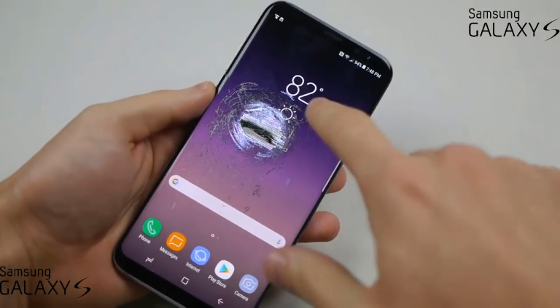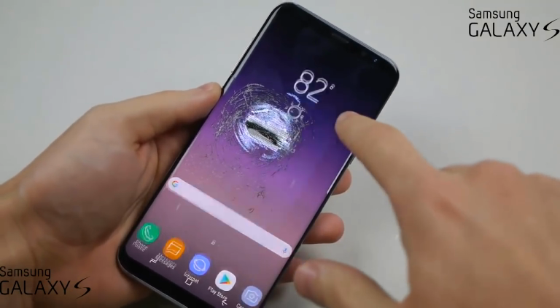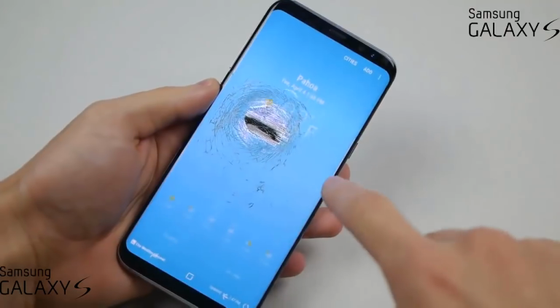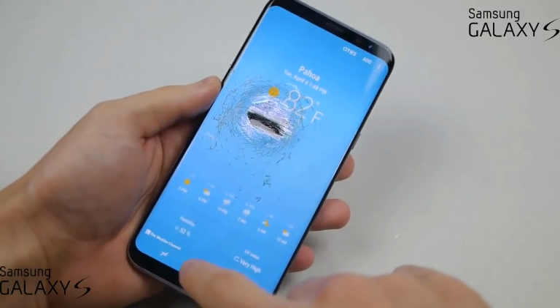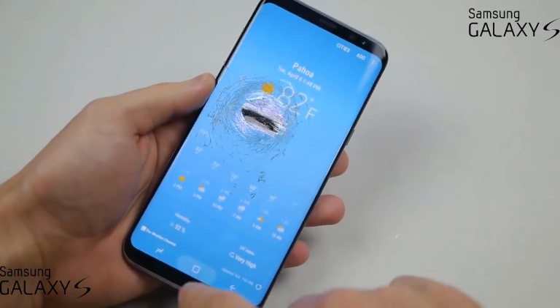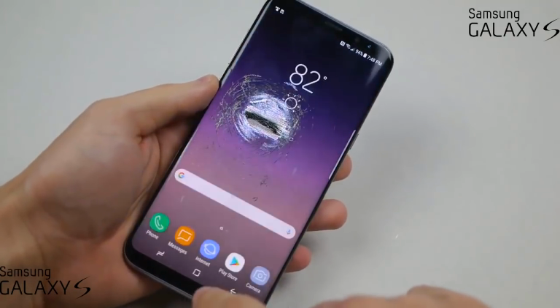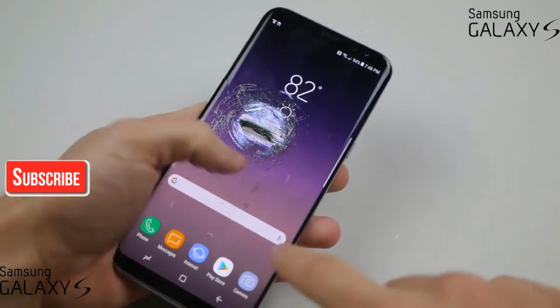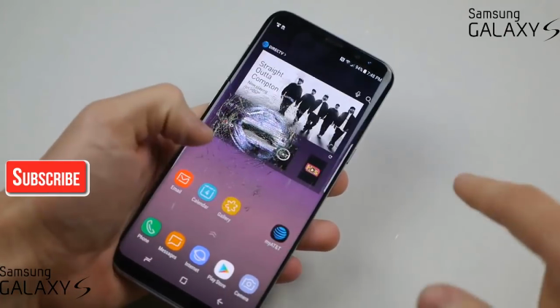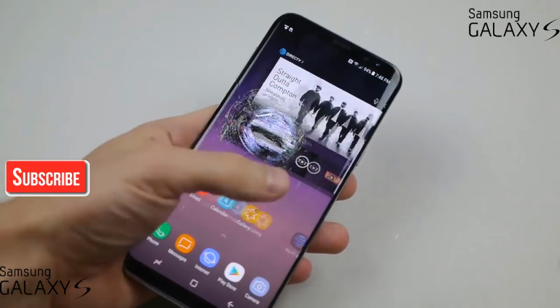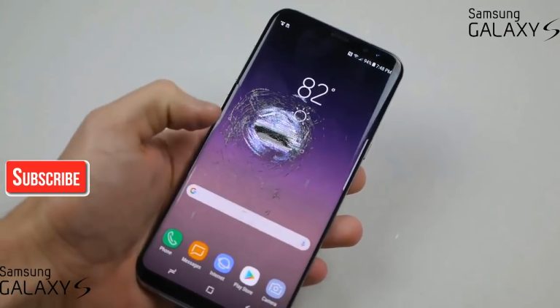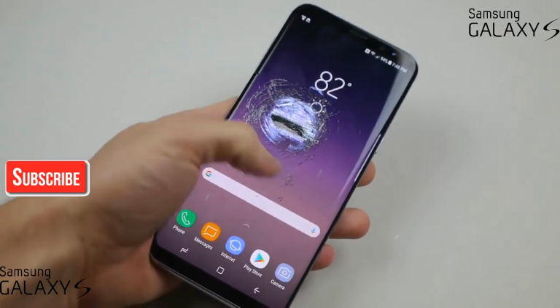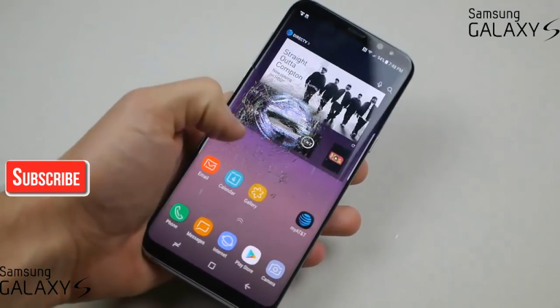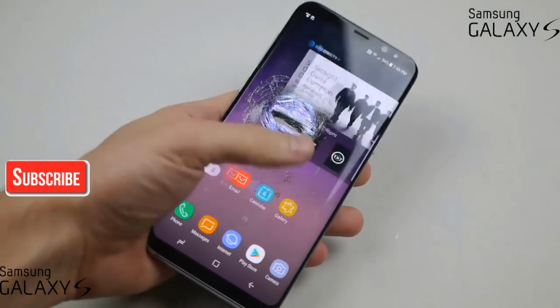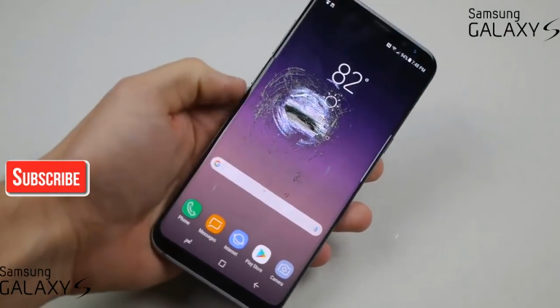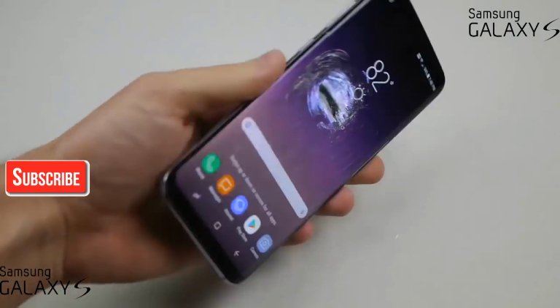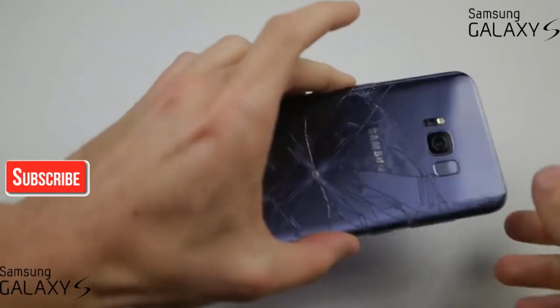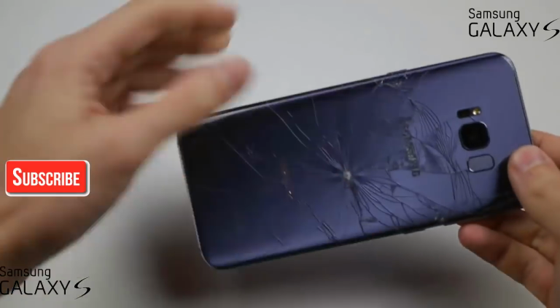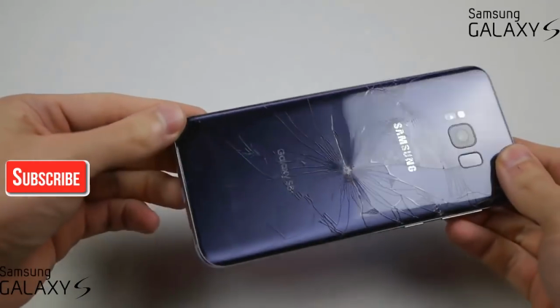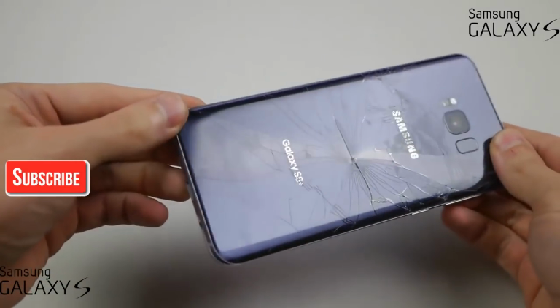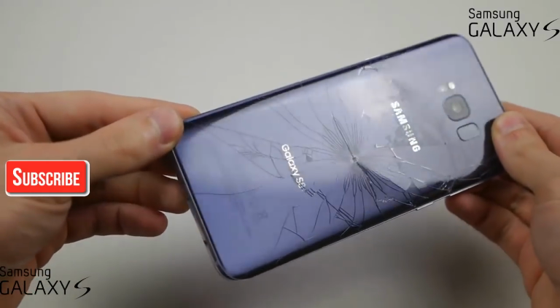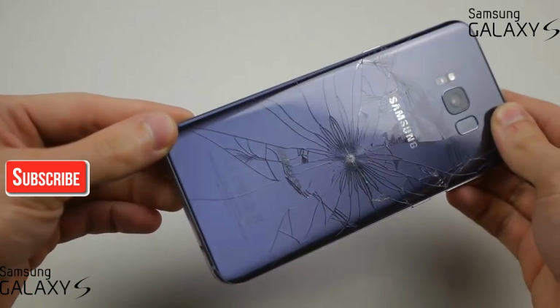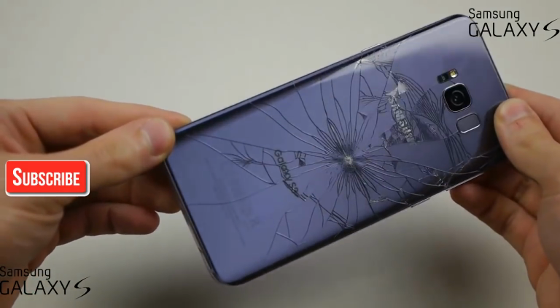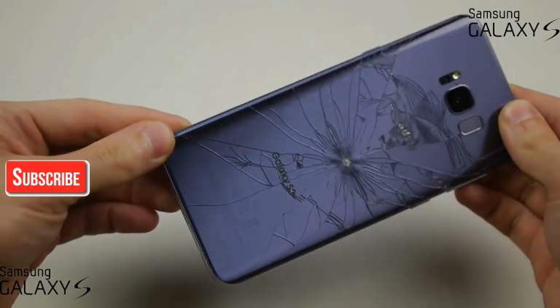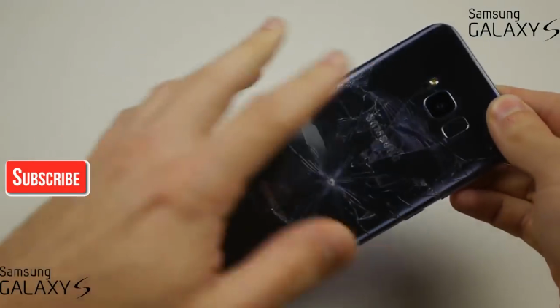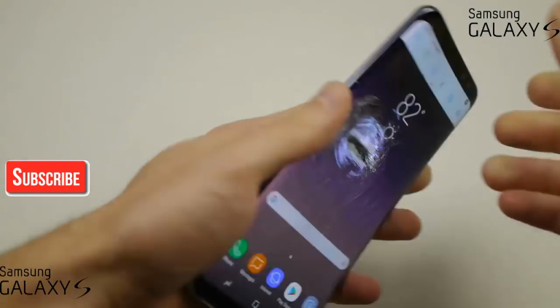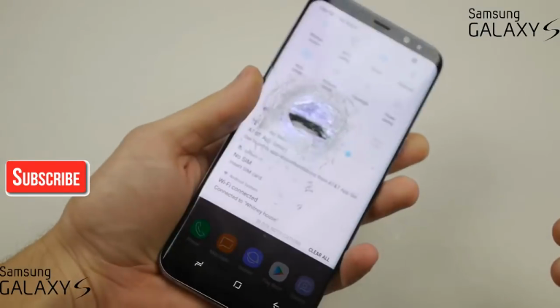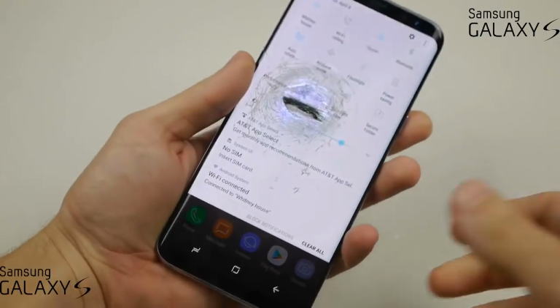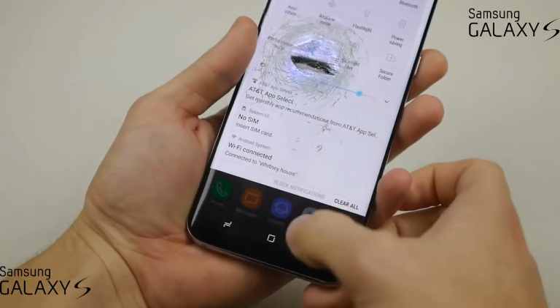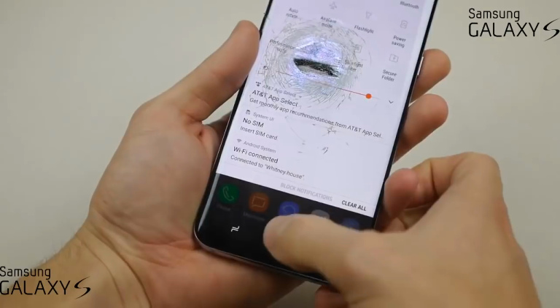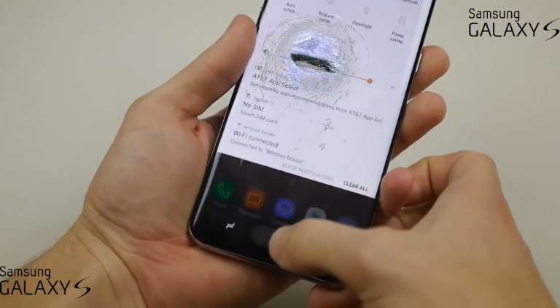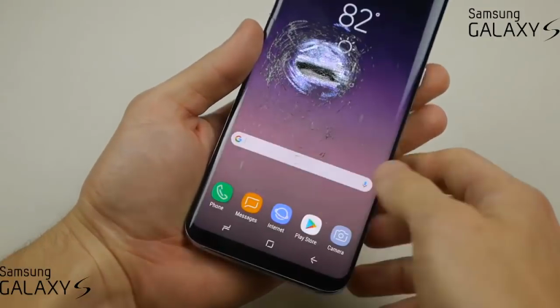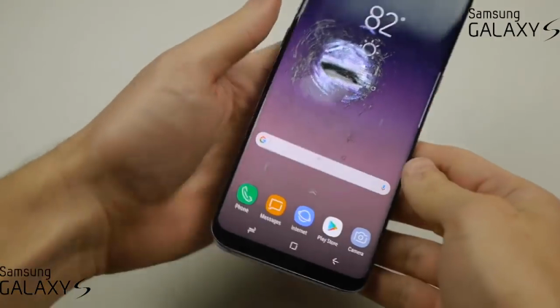So what is happening at the moment? Wow — phone is still working. That is beautiful. Of course we have a lot more cracks on the back, but no overheating or anything like that.